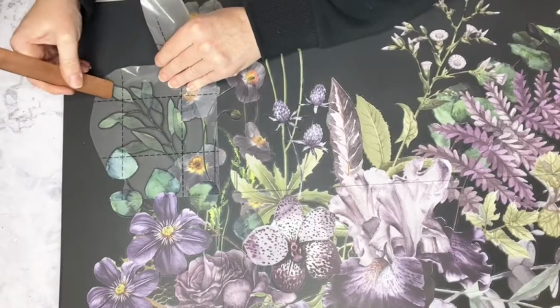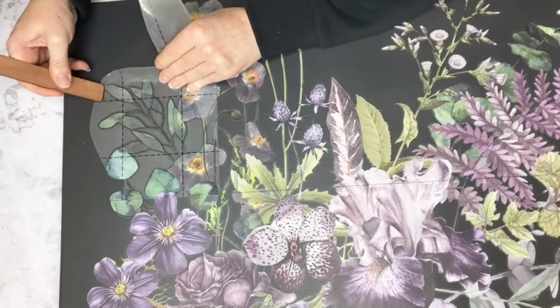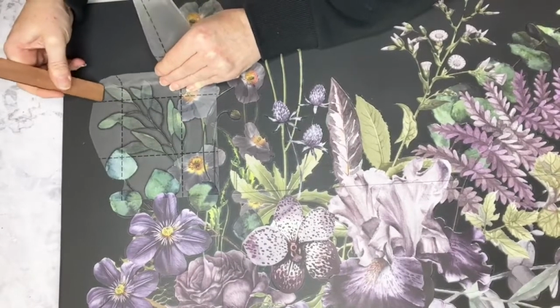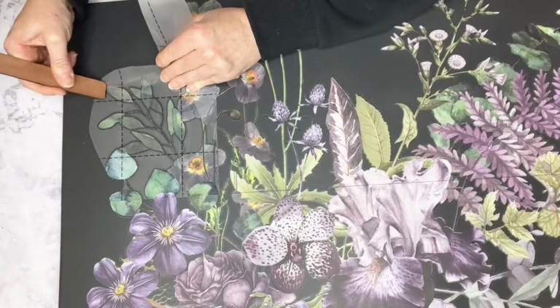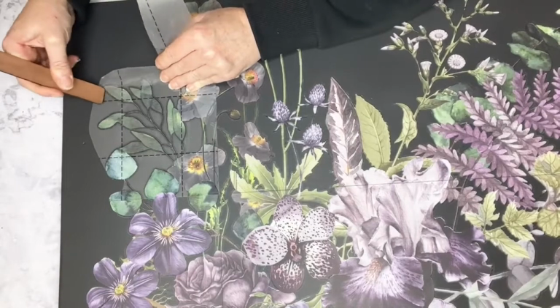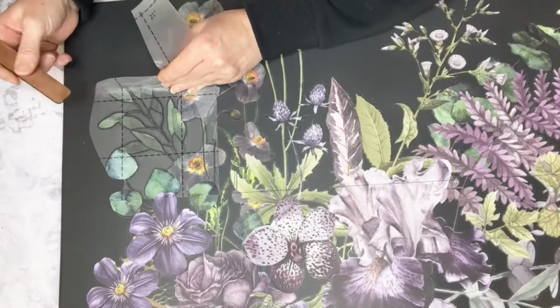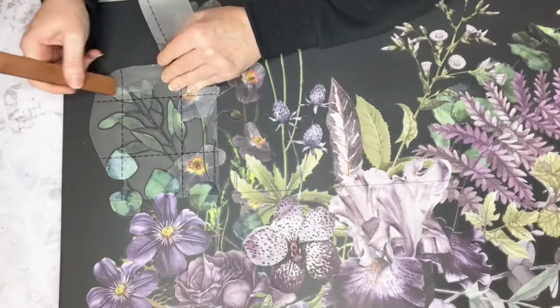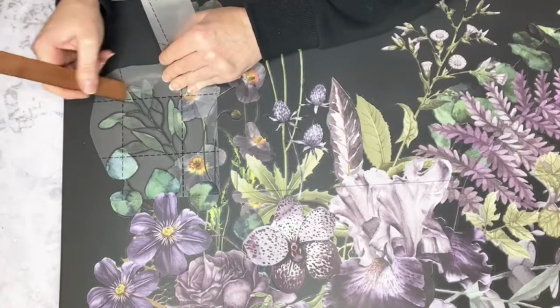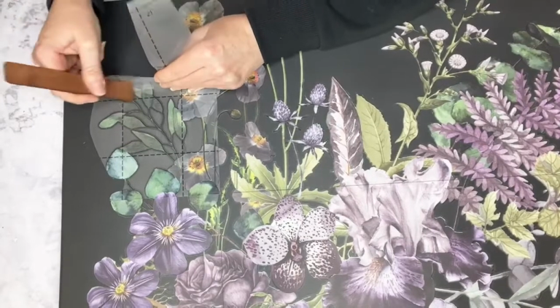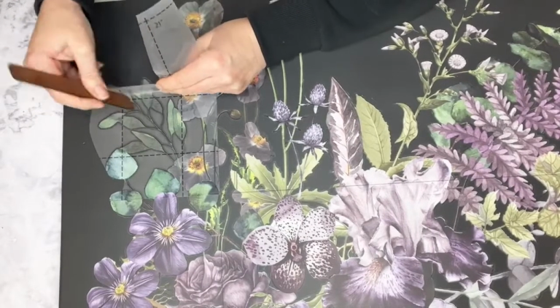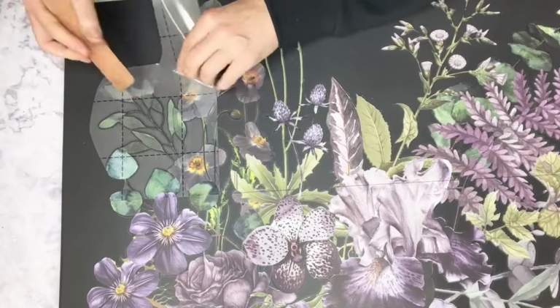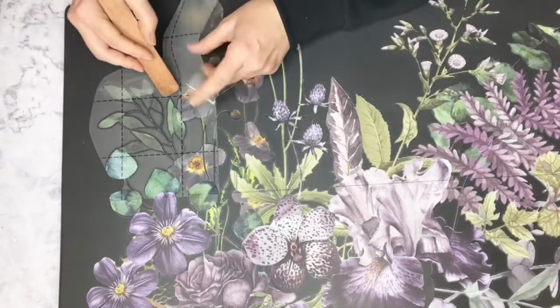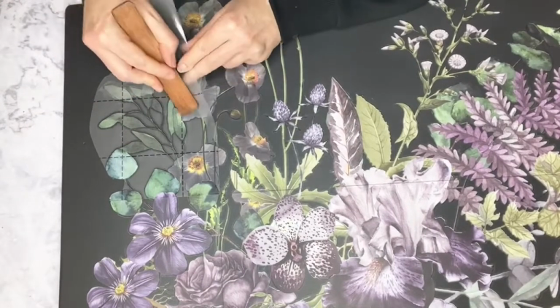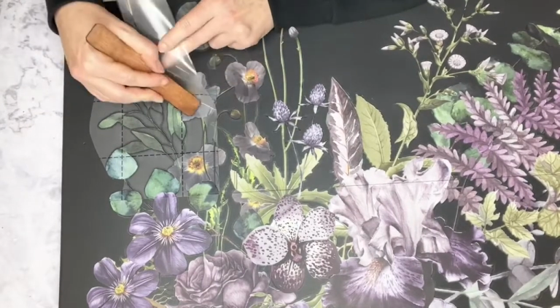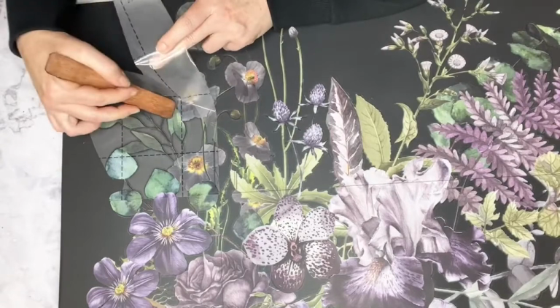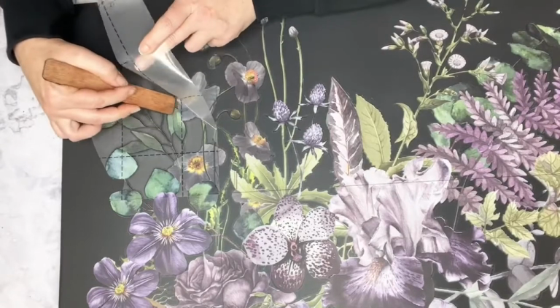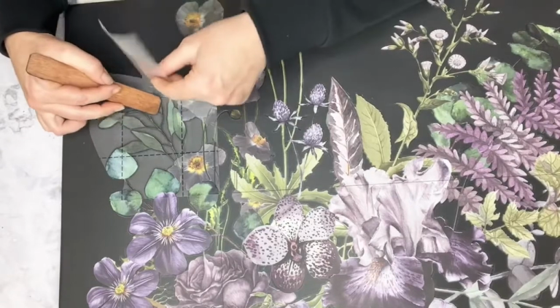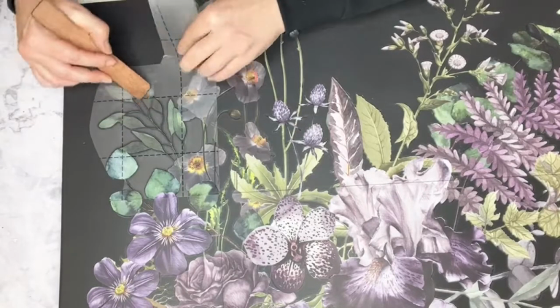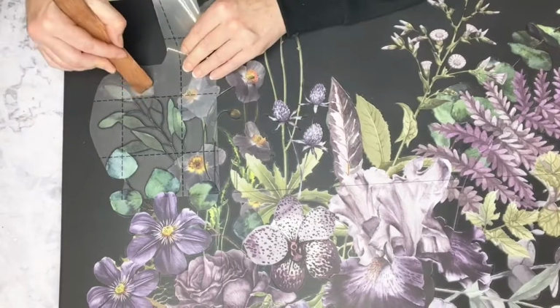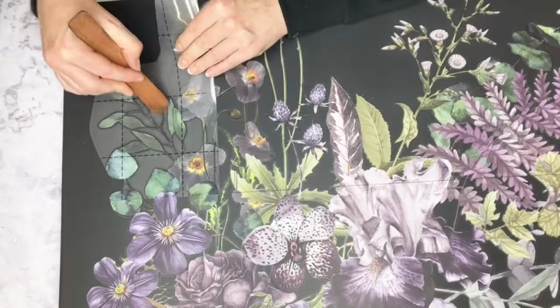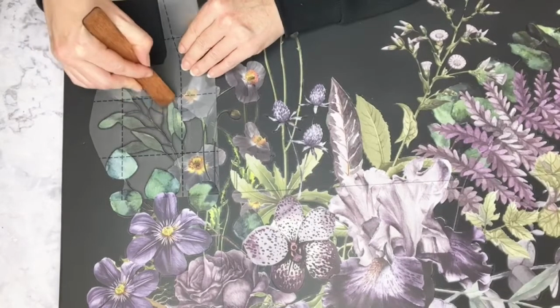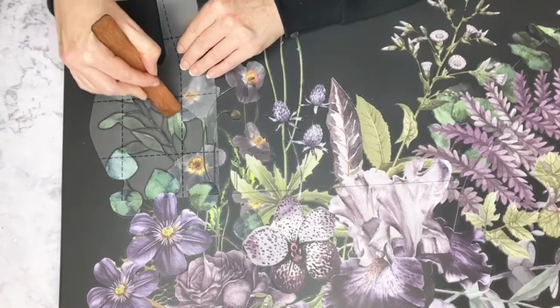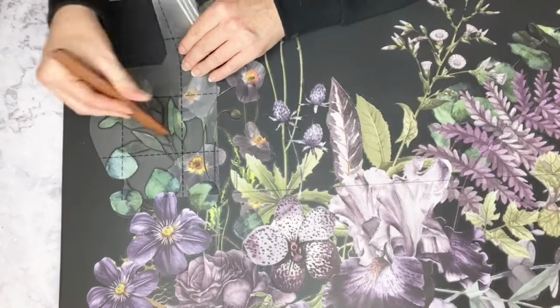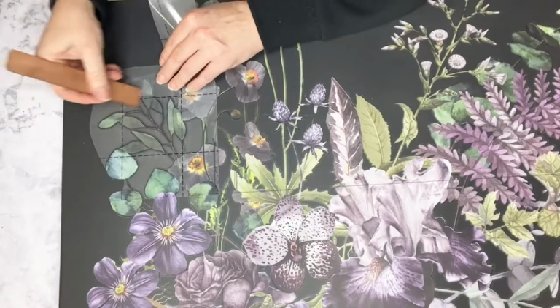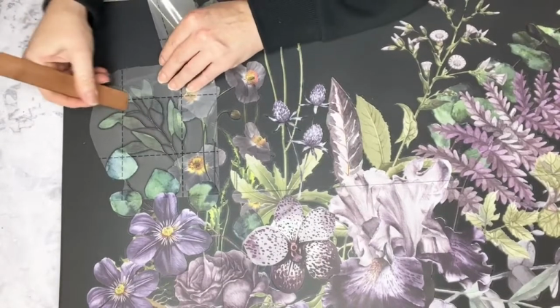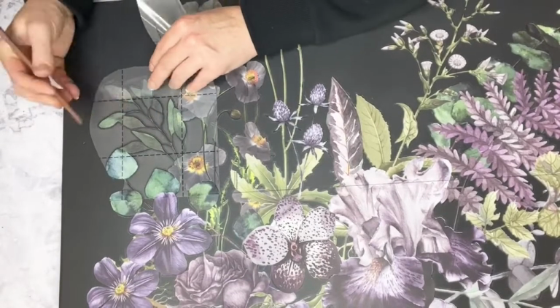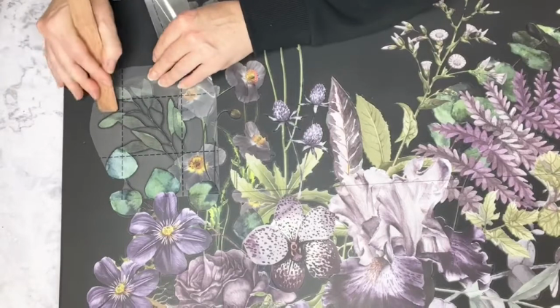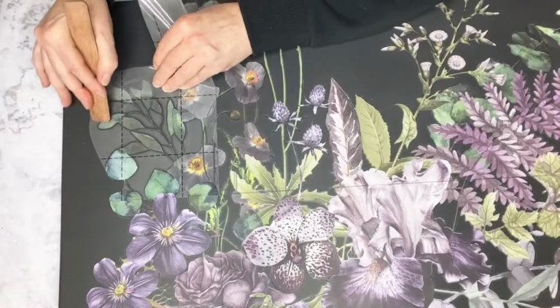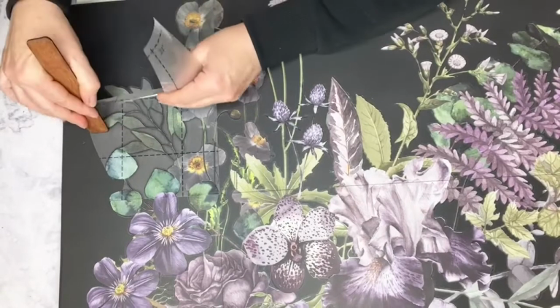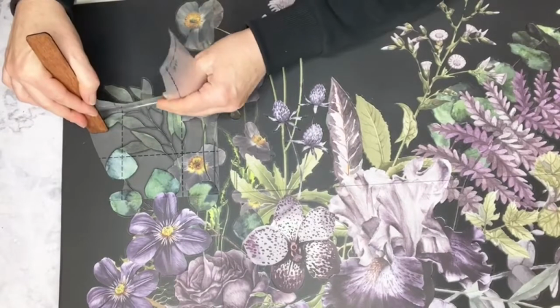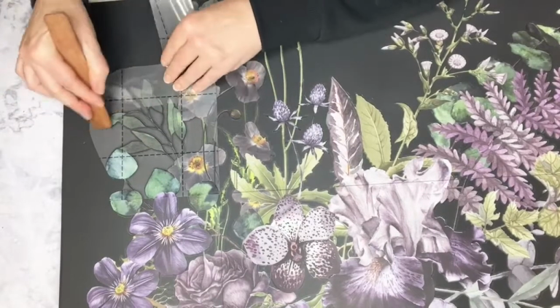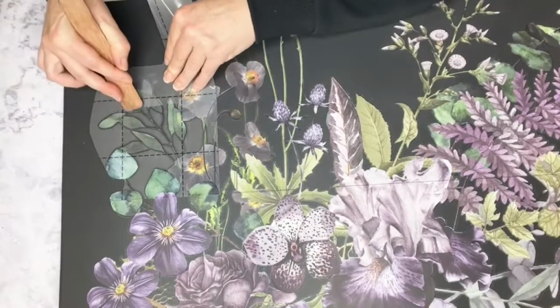I don't know why I was concentrating more on this piece than the others — I just got really into it. Has anyone got plans for Easter? It's that time again!